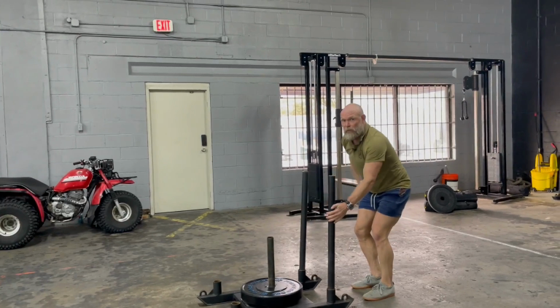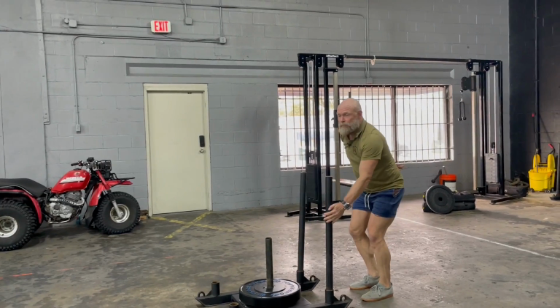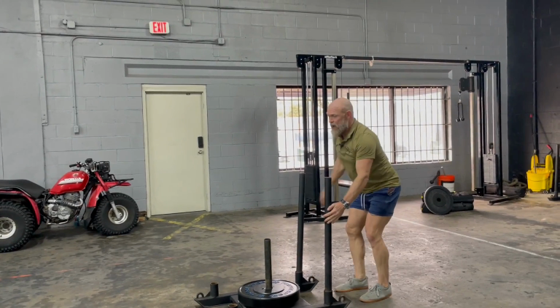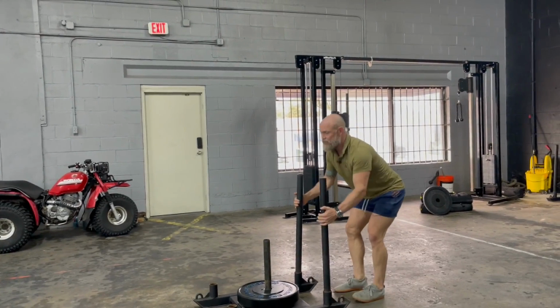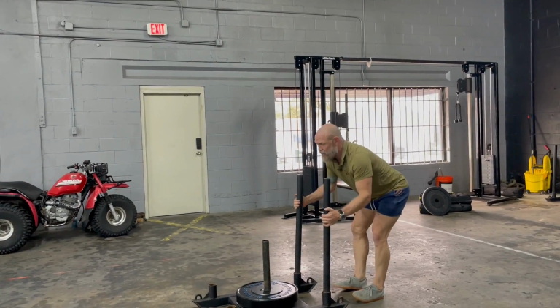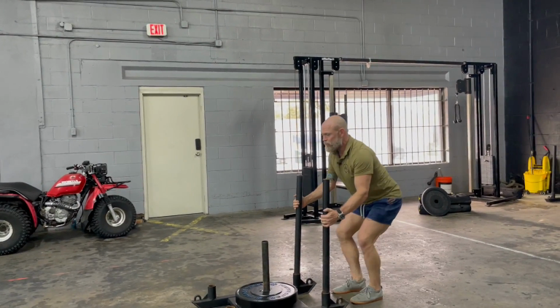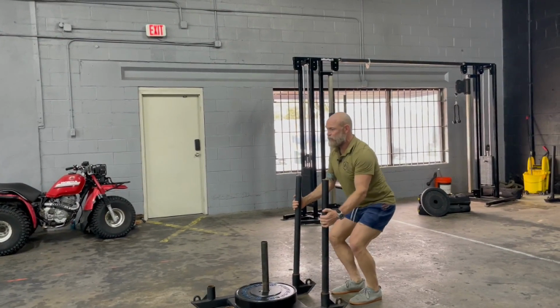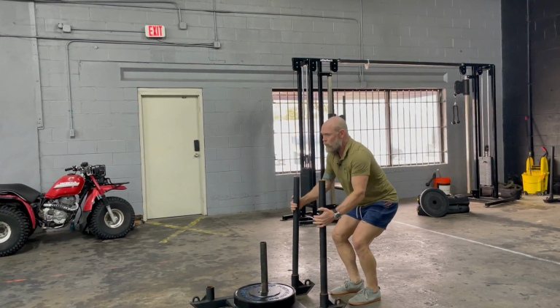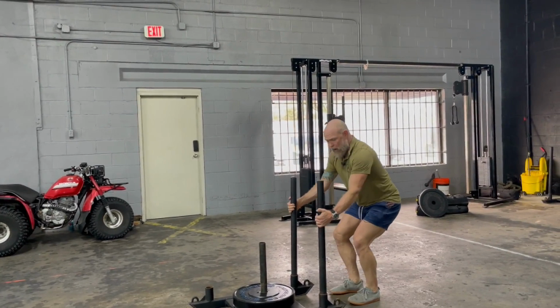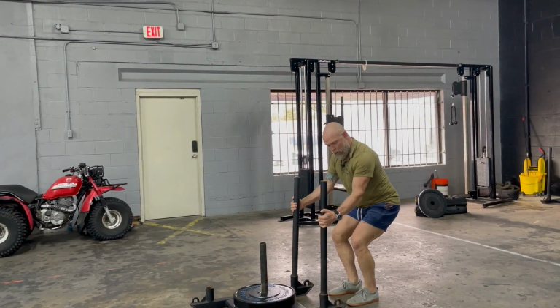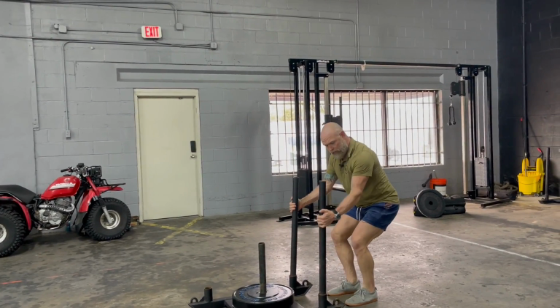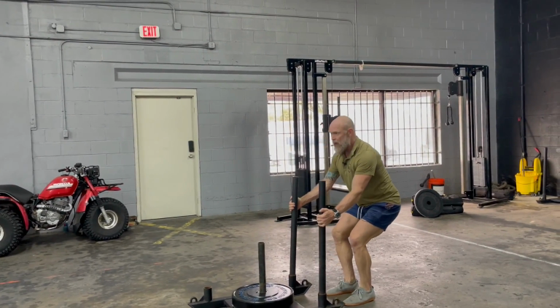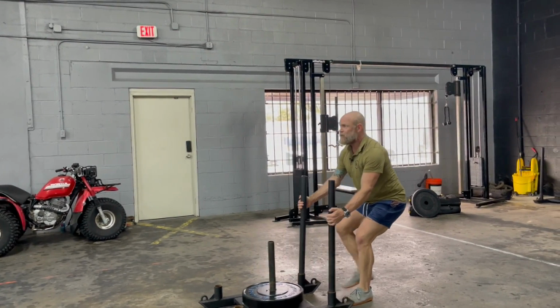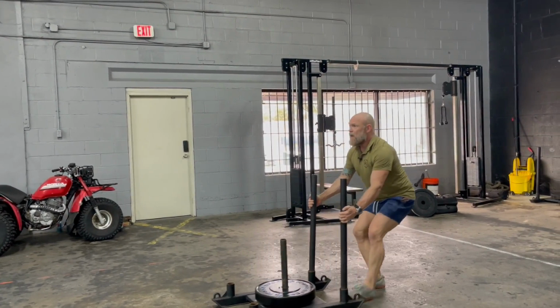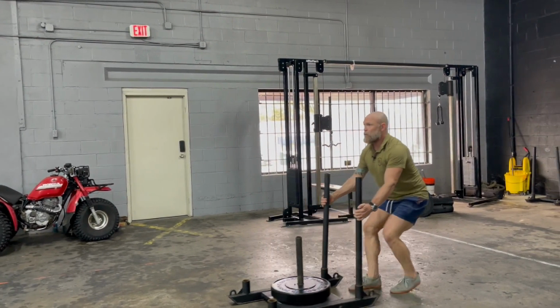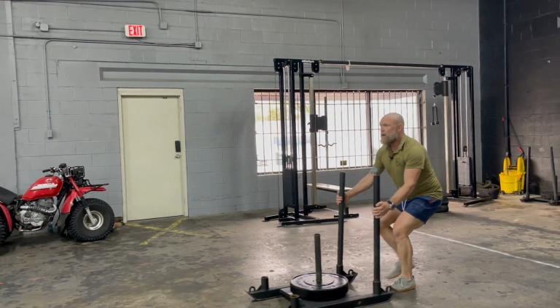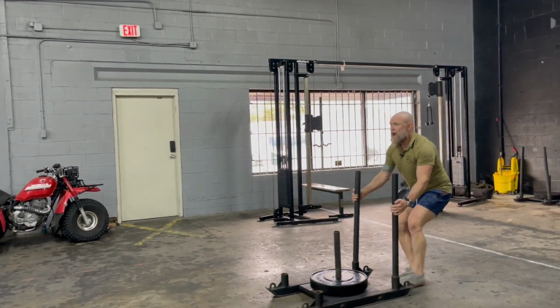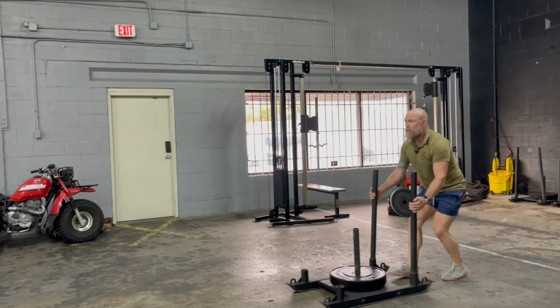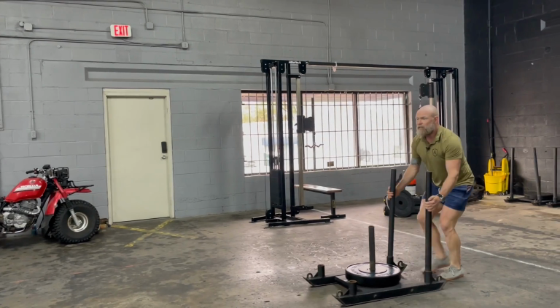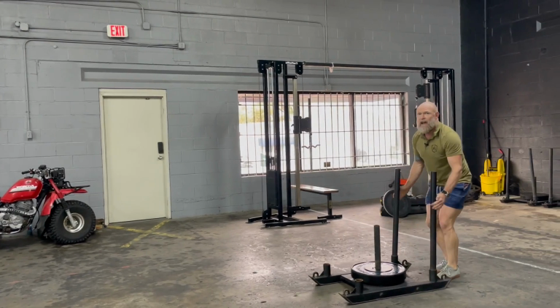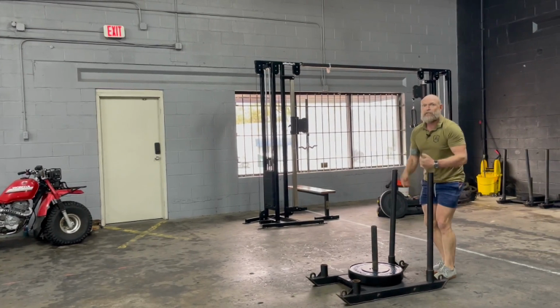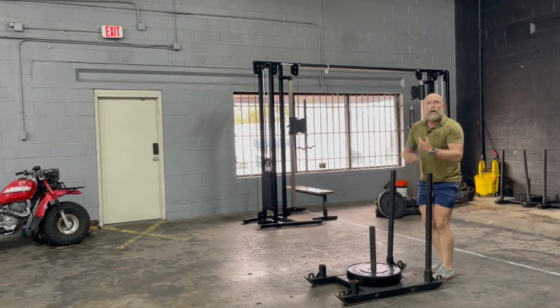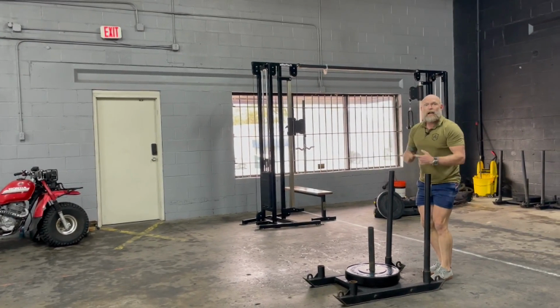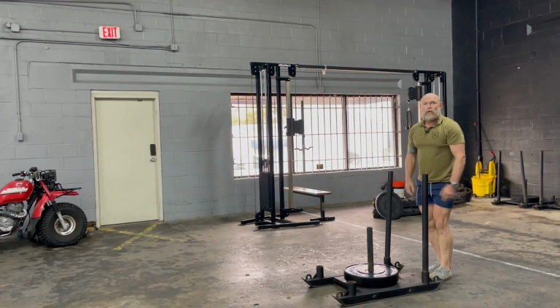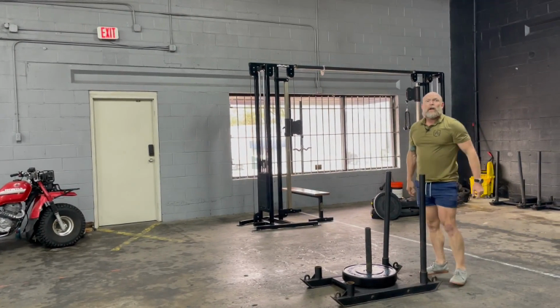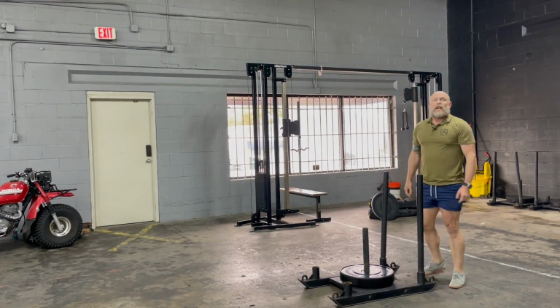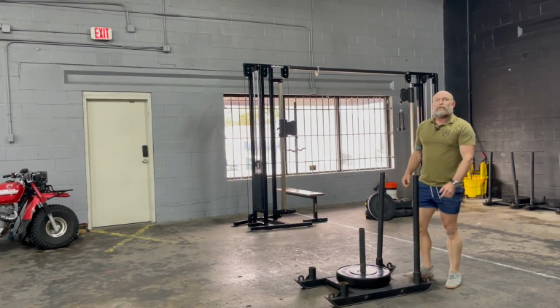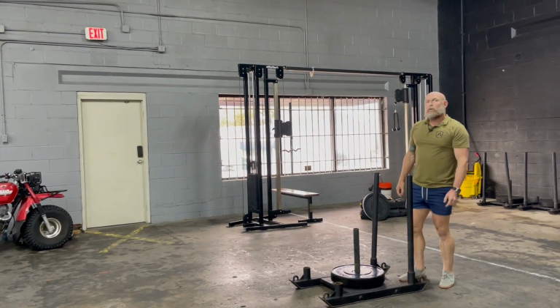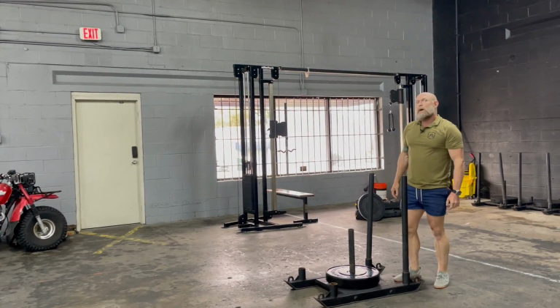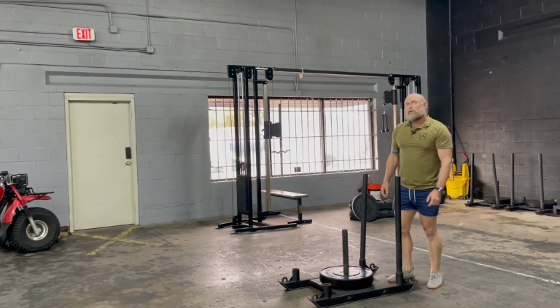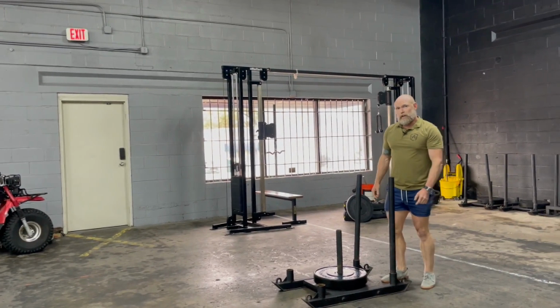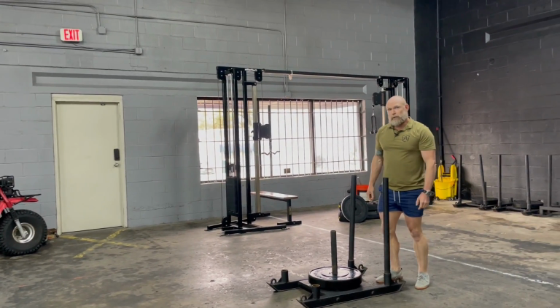We want to keep our back set — send your hips forward, pull with your lats, and you're walking backwards like a fast back pedal. That's our forwards backwards sled push.